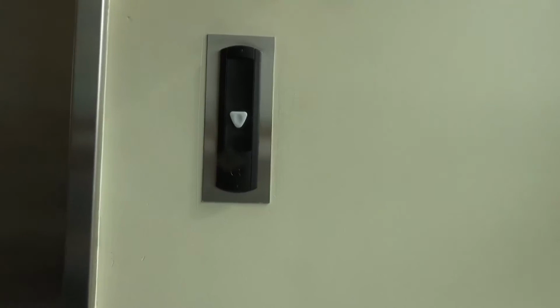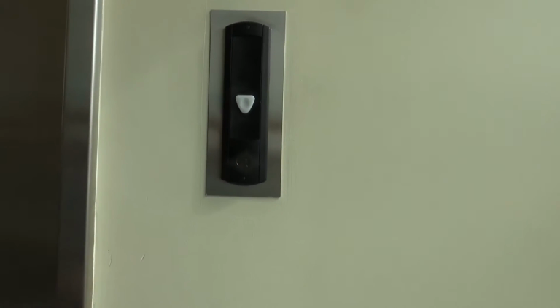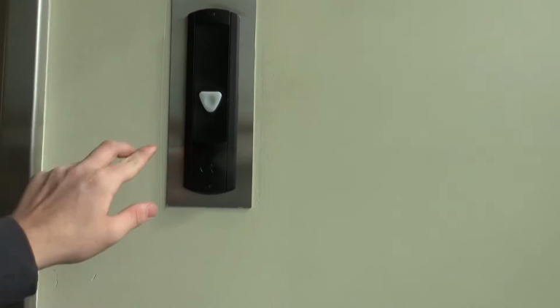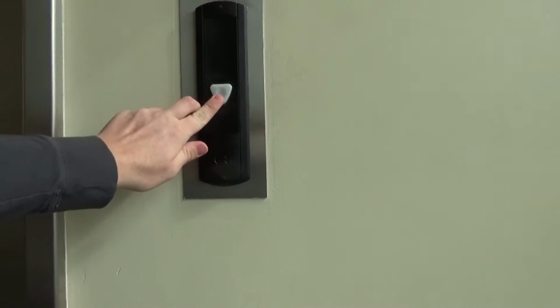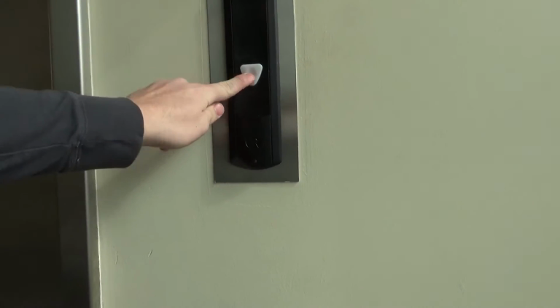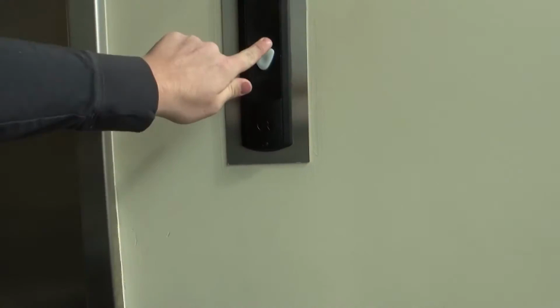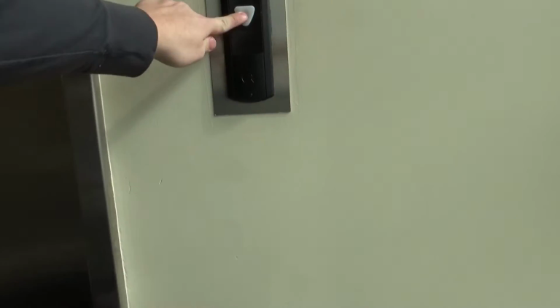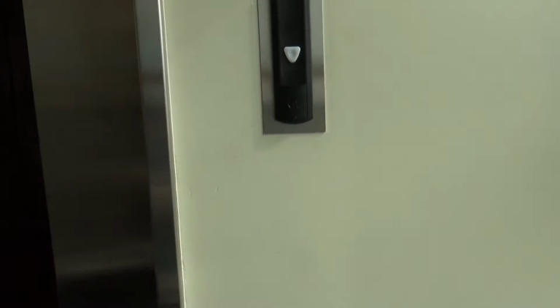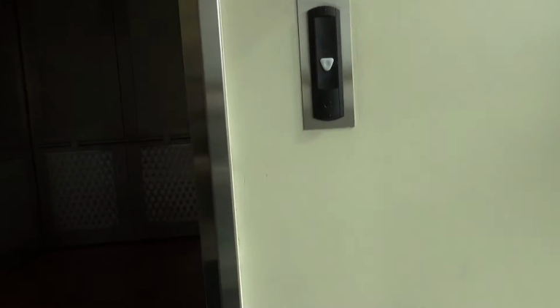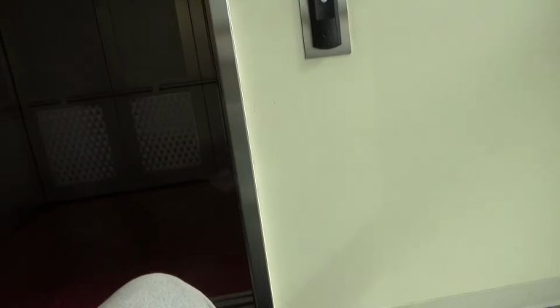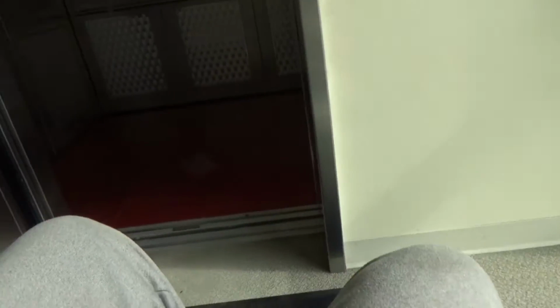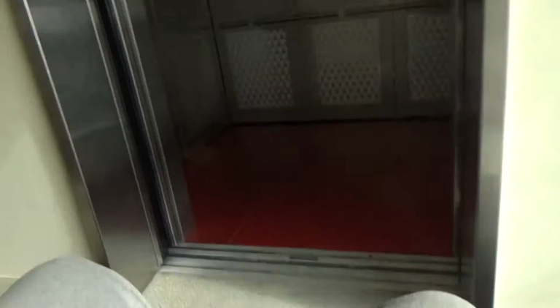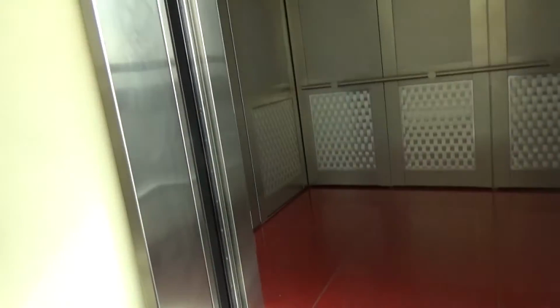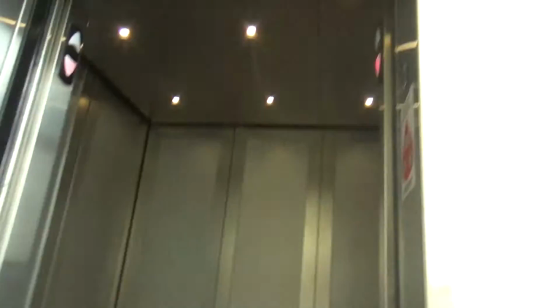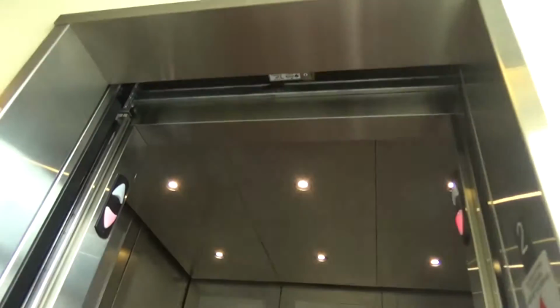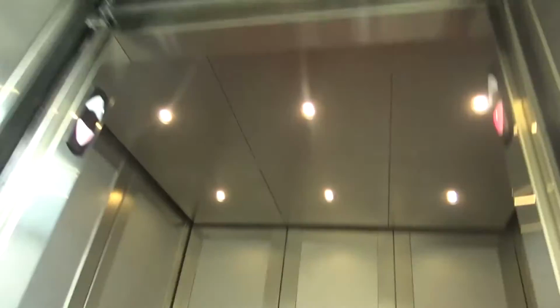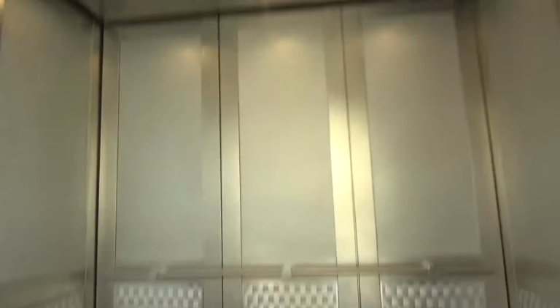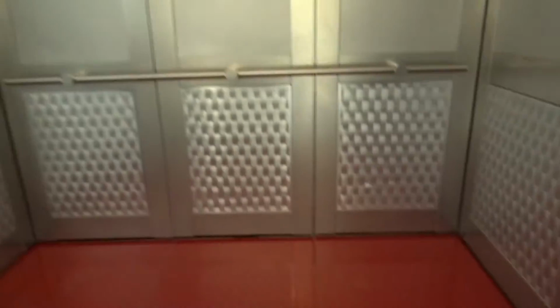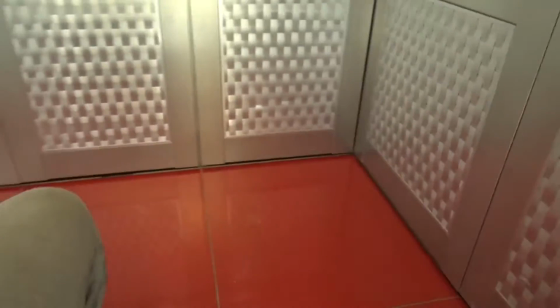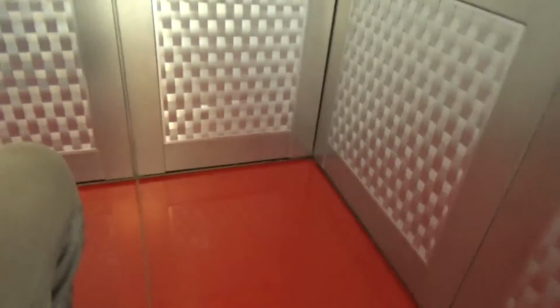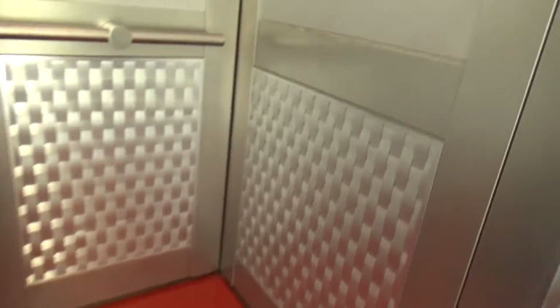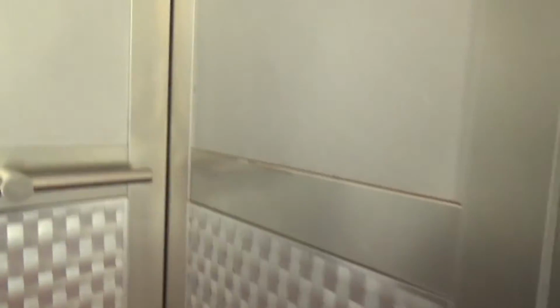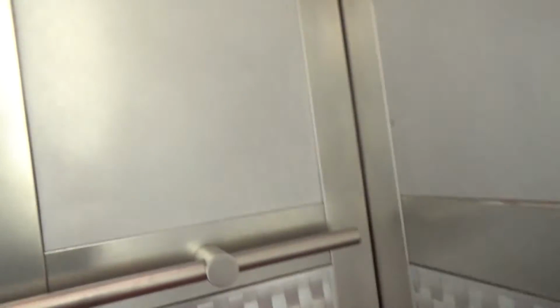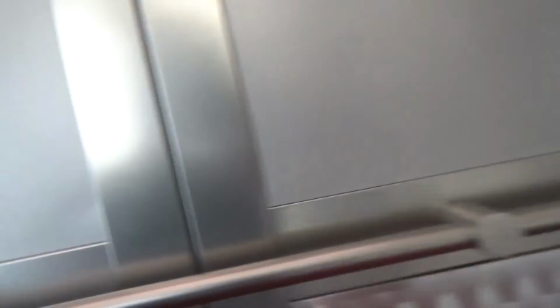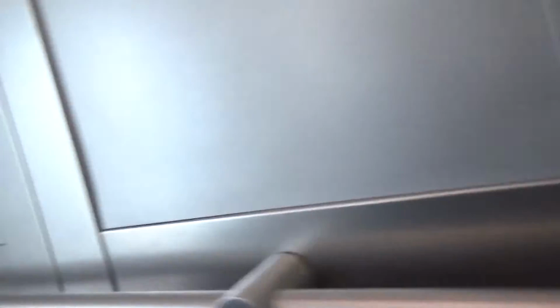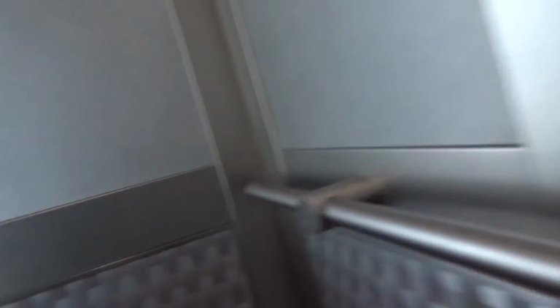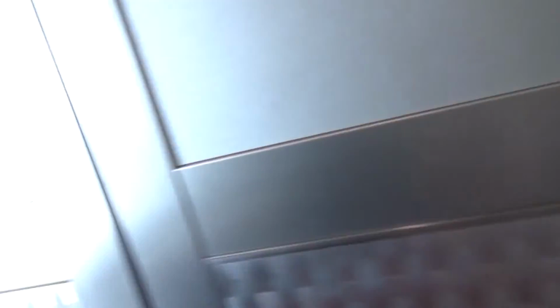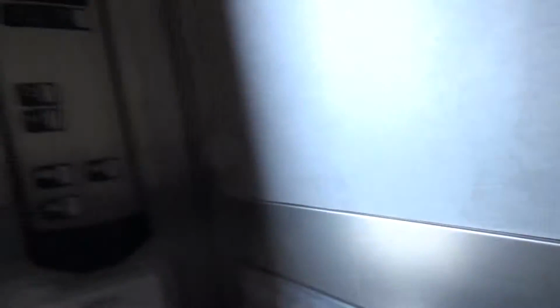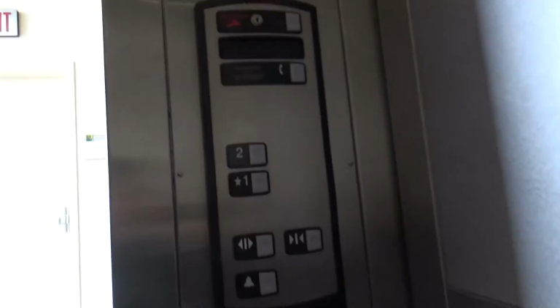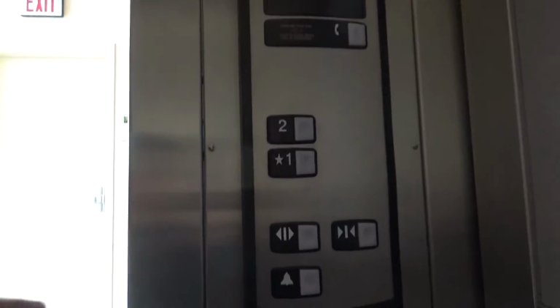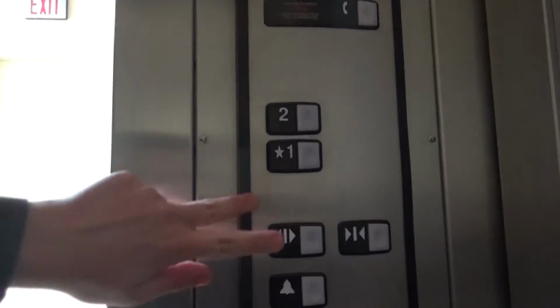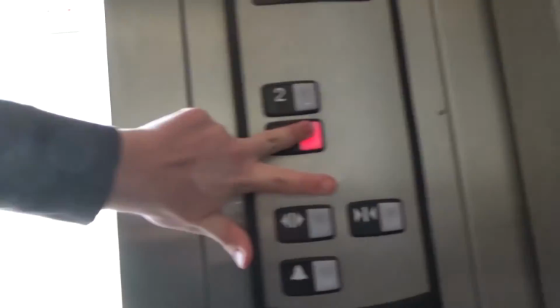We are here at the Shops at Parrot's Crossing in Plainfield, Indiana. We got another elevator here. It's the same one as the first elevator that we had in here.